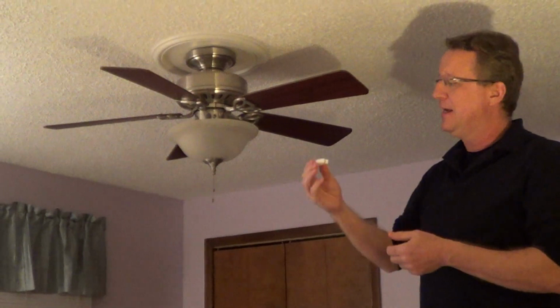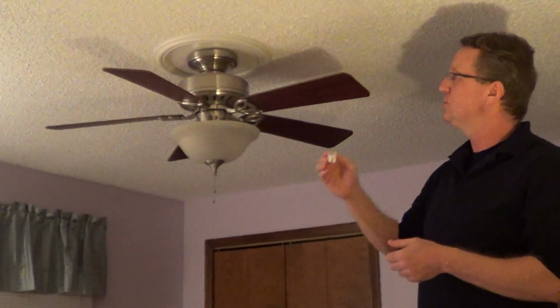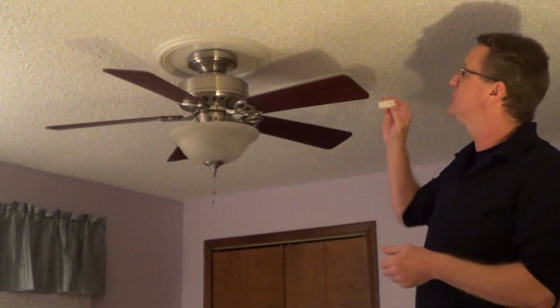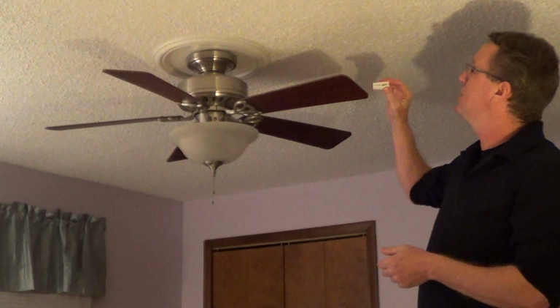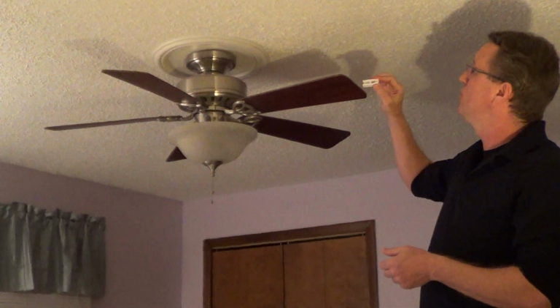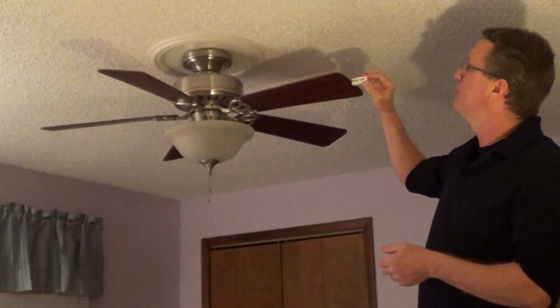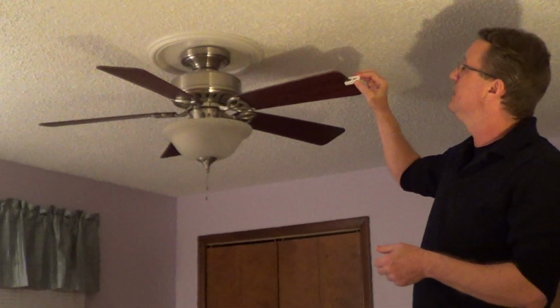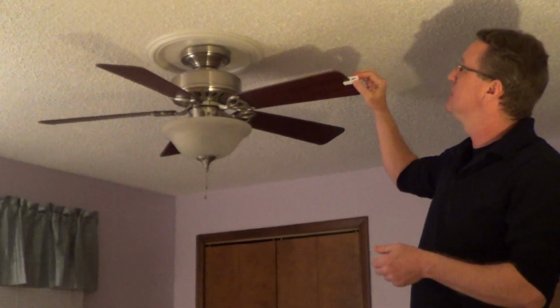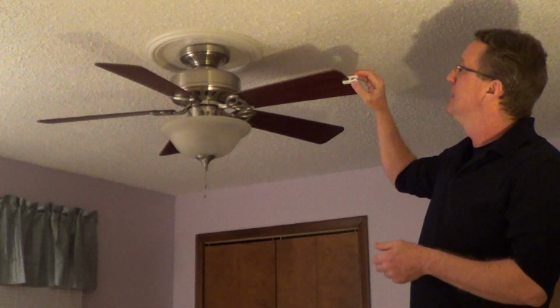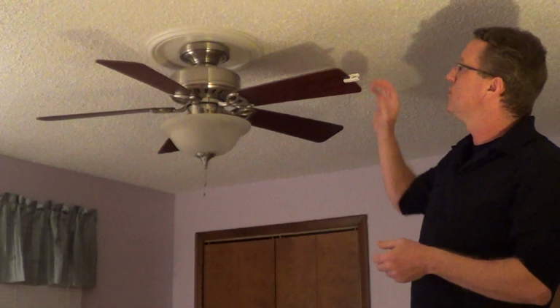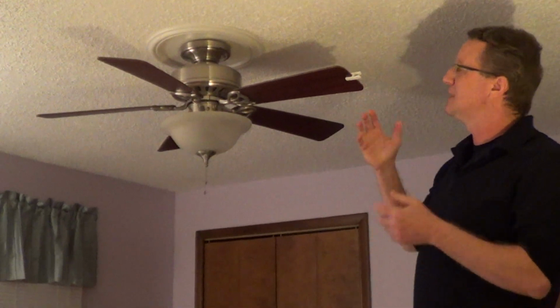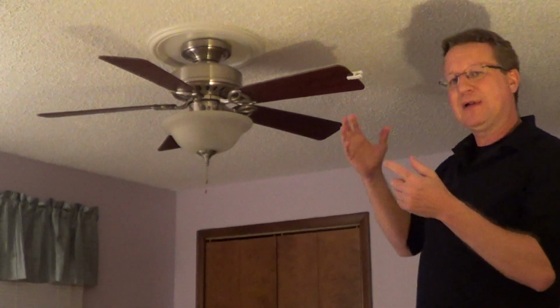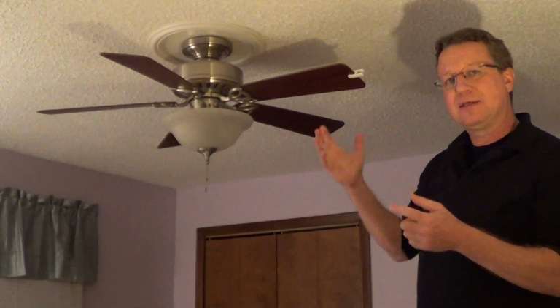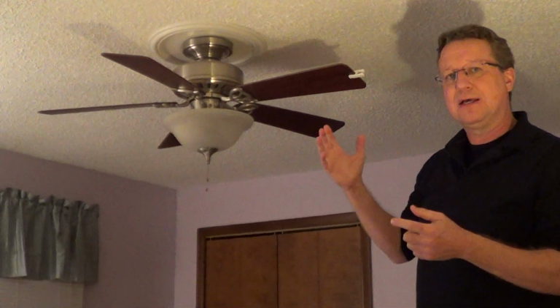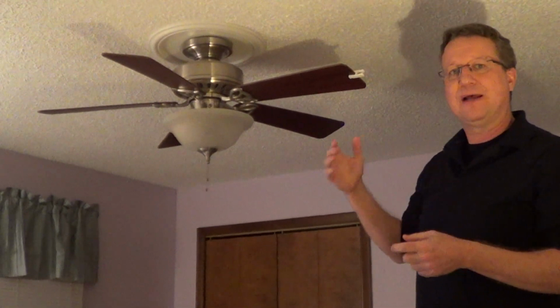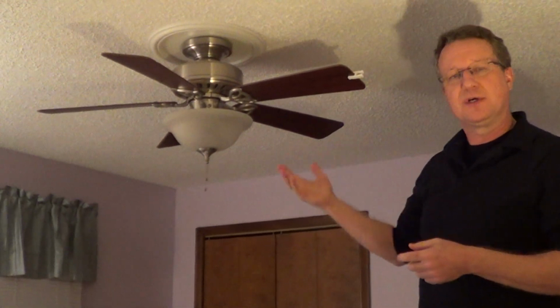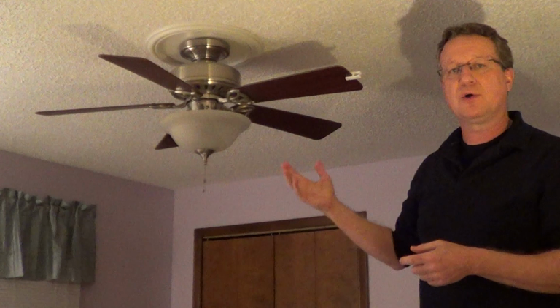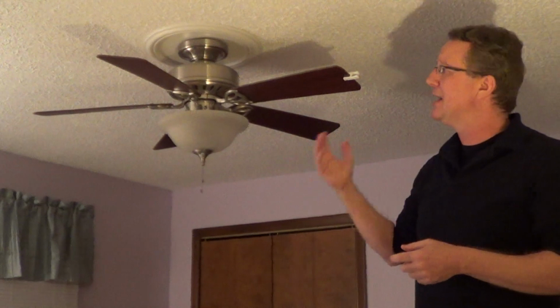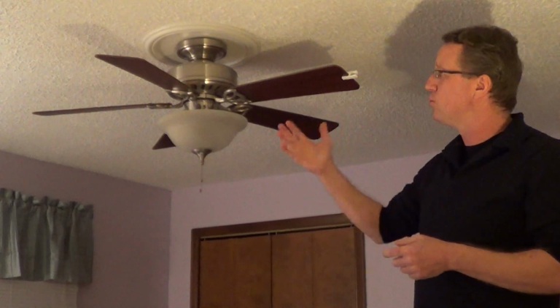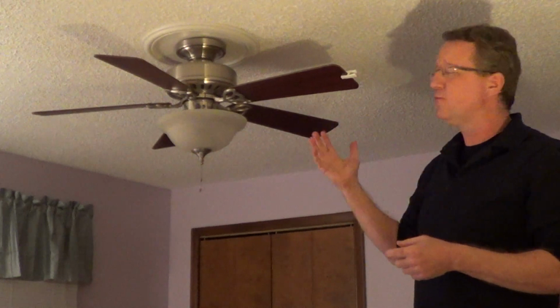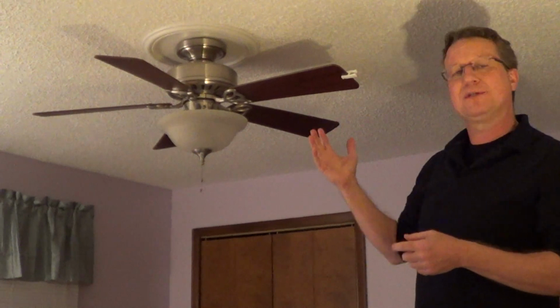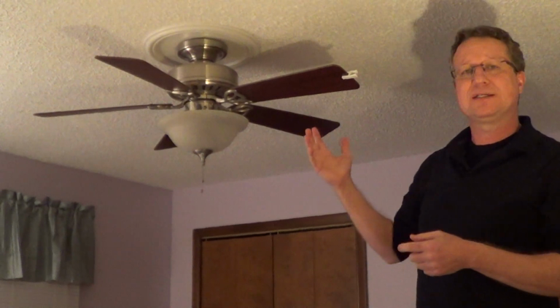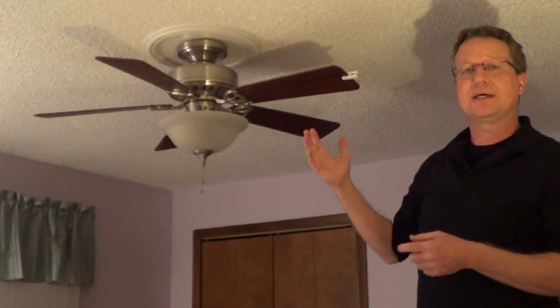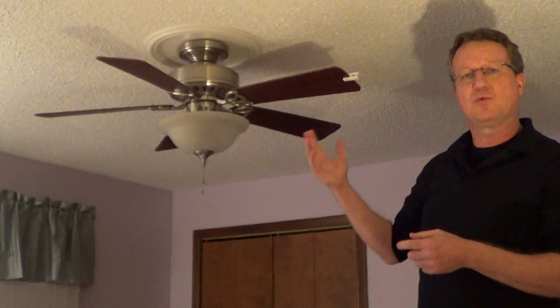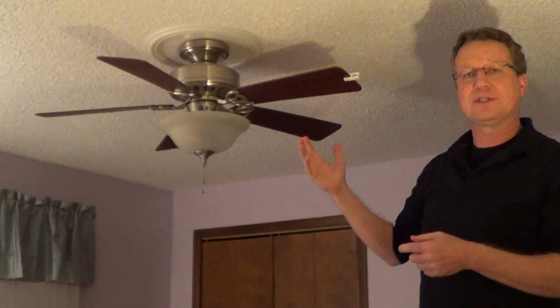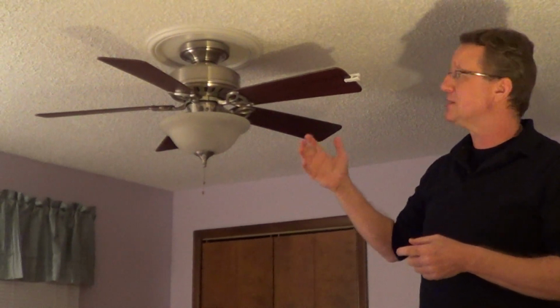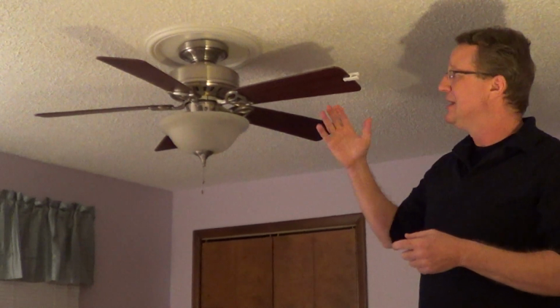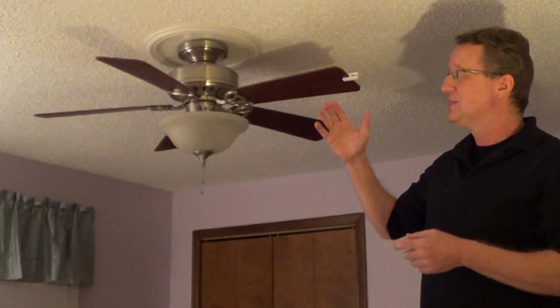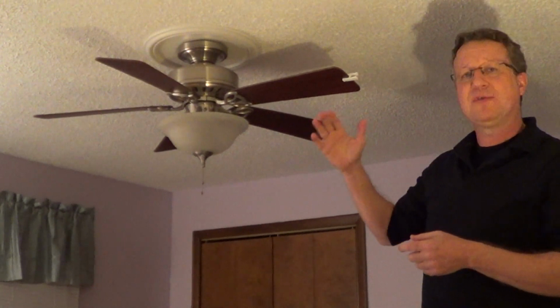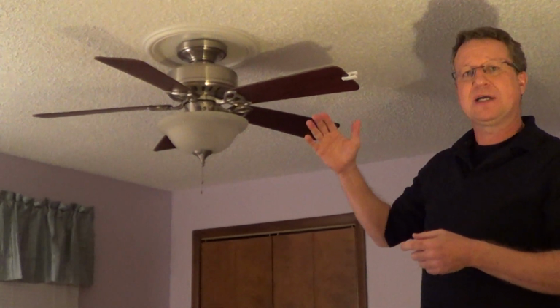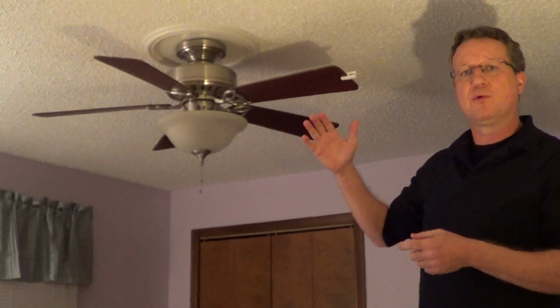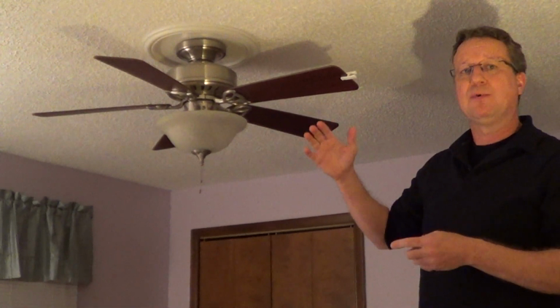You're going to start on one of the blades and you're going to clip it on to the end. Then you're going to turn it on, run it for about 10 to 20 seconds and see if that stops the wobble.